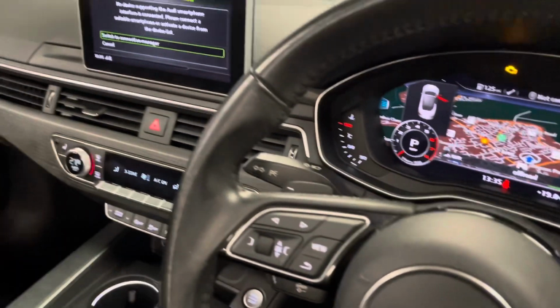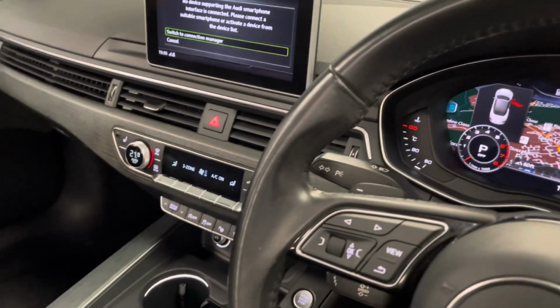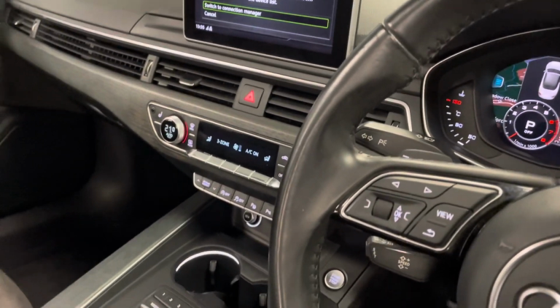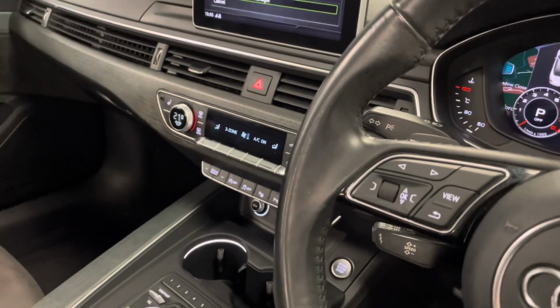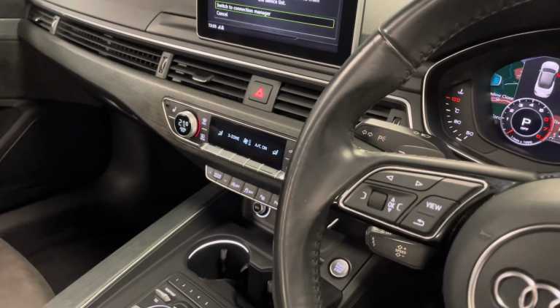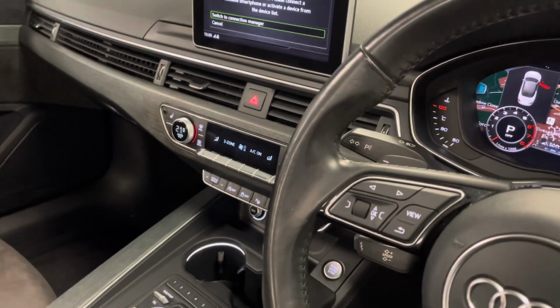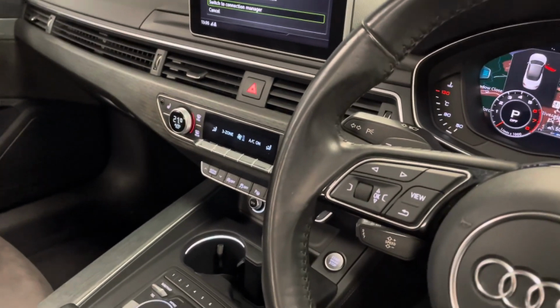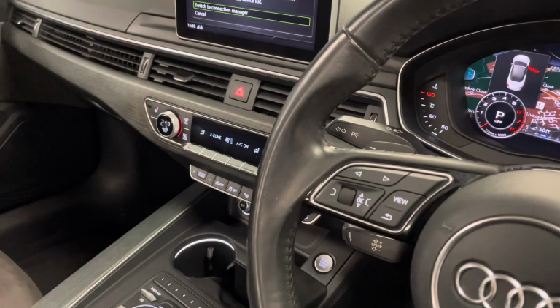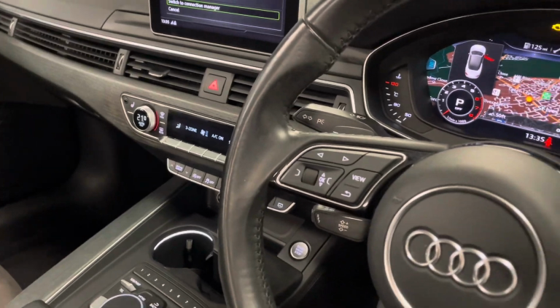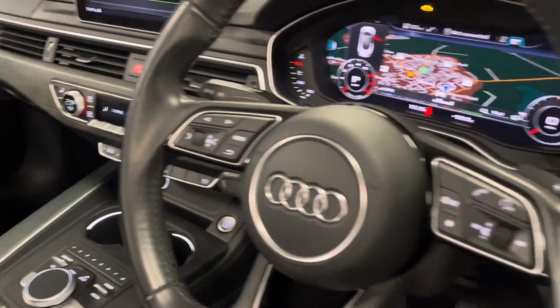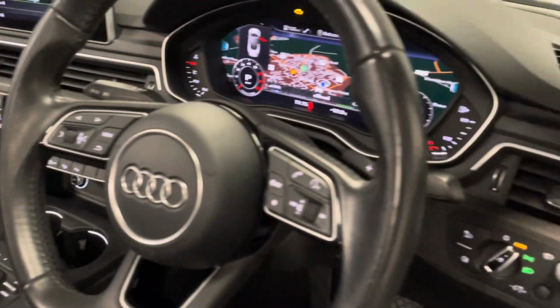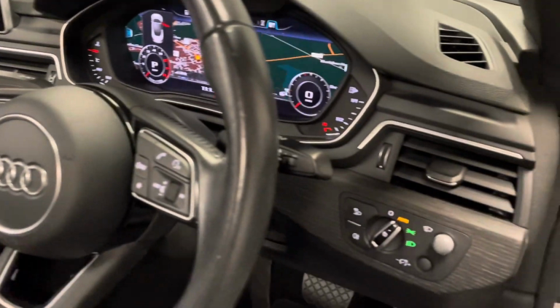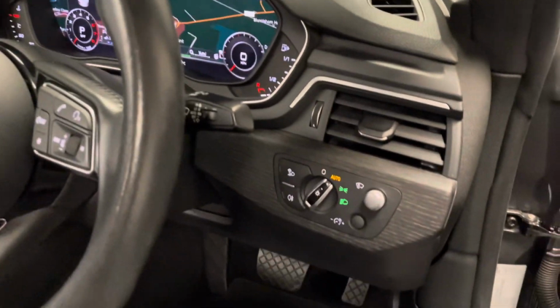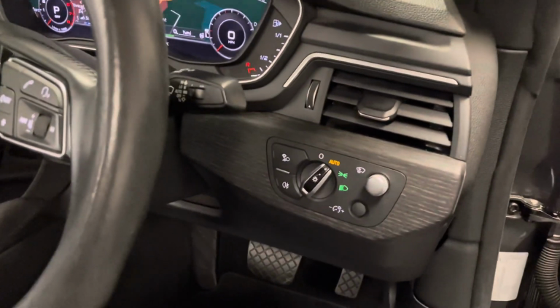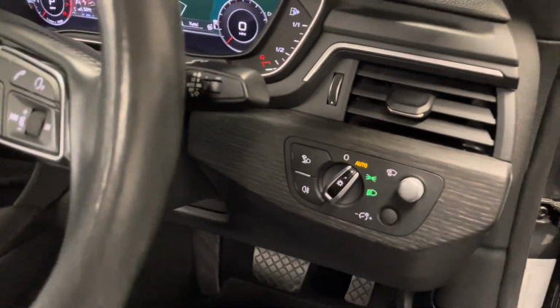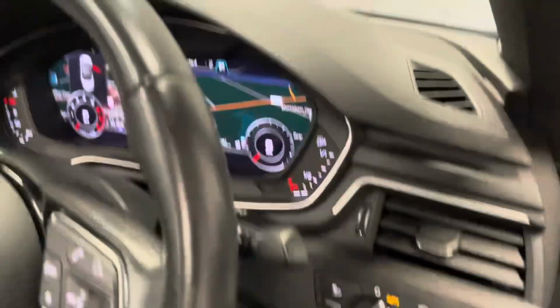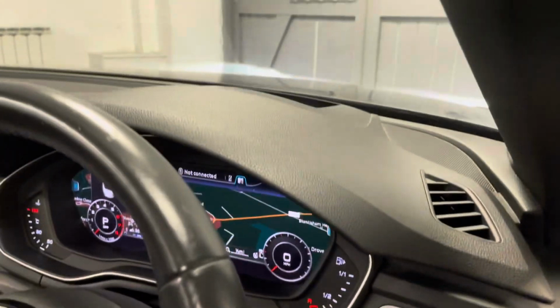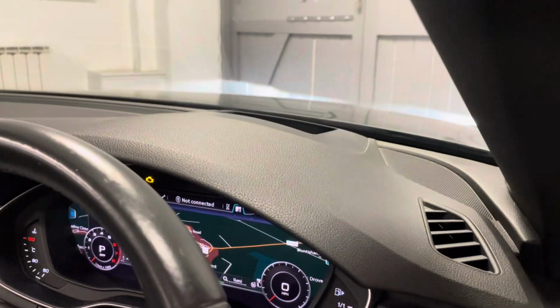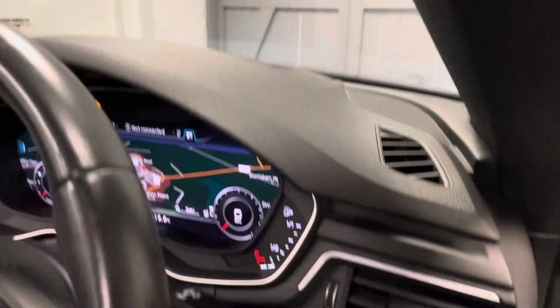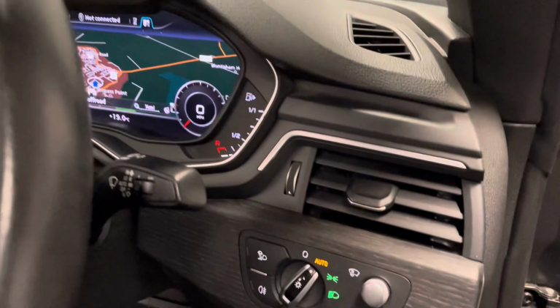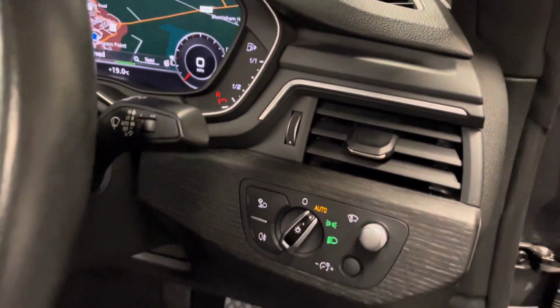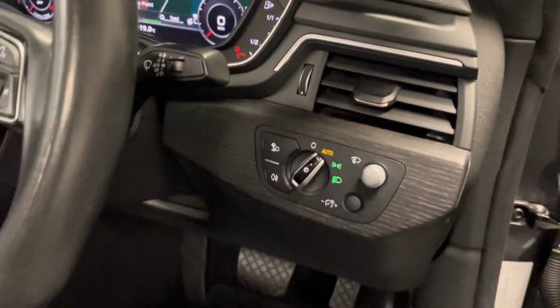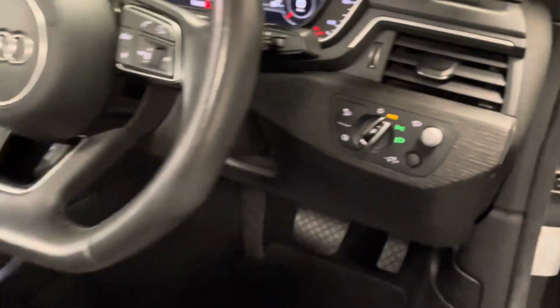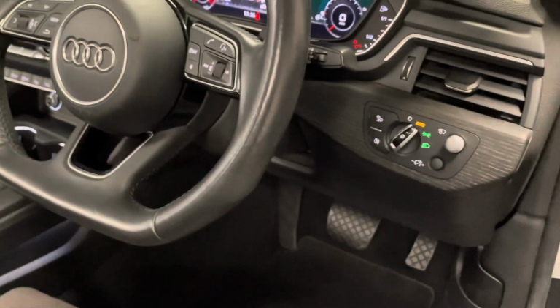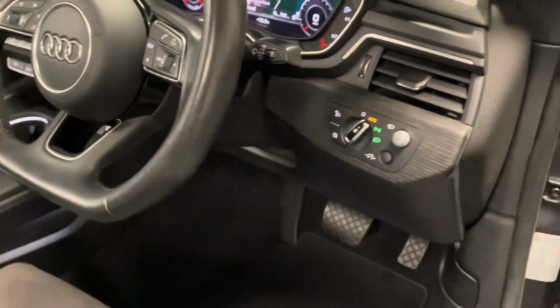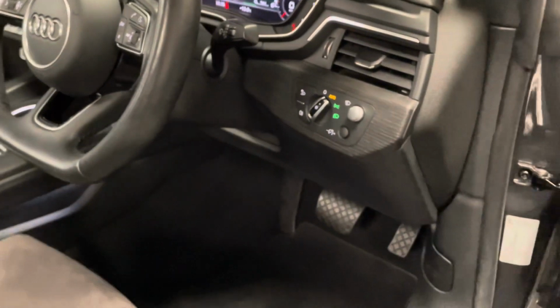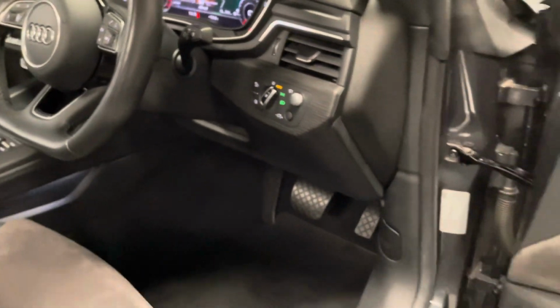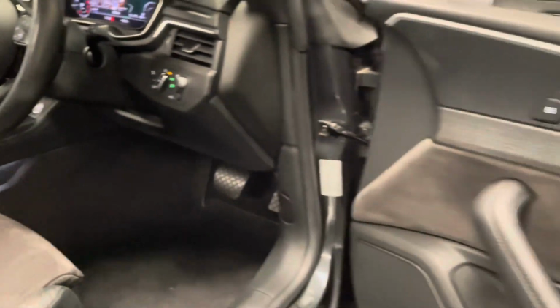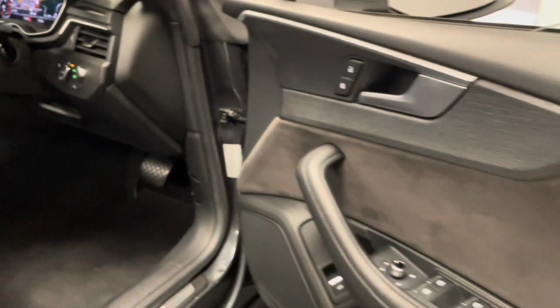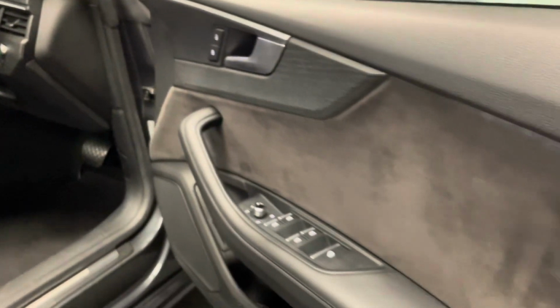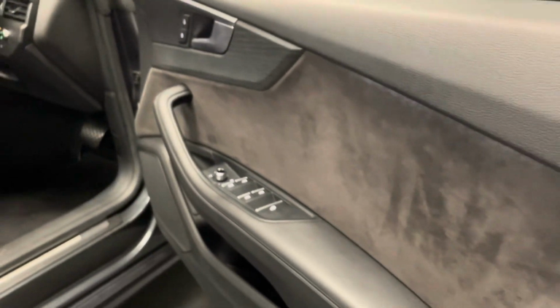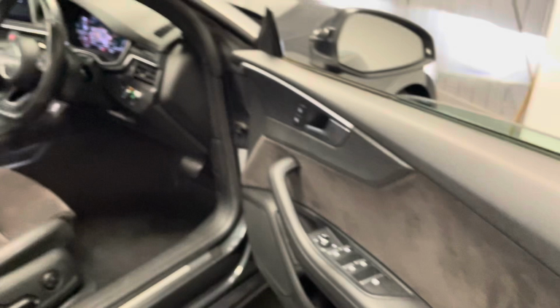We've got front and rear parking sensors, a reversing camera with park assist, automatic lights. We of course have the head-up display as well. Really really lovely spec and condition on this car.